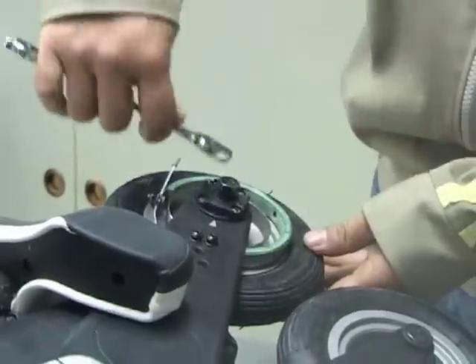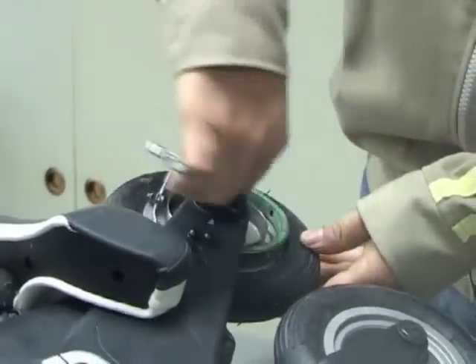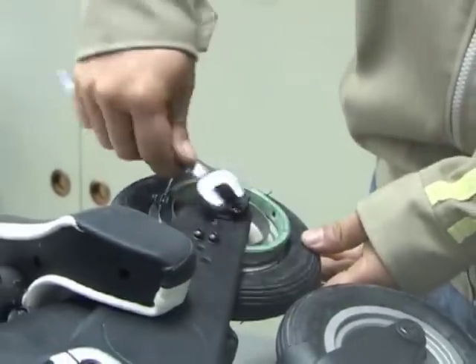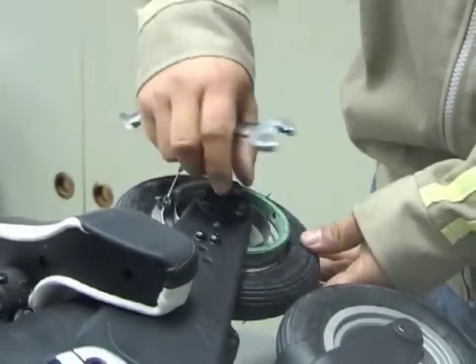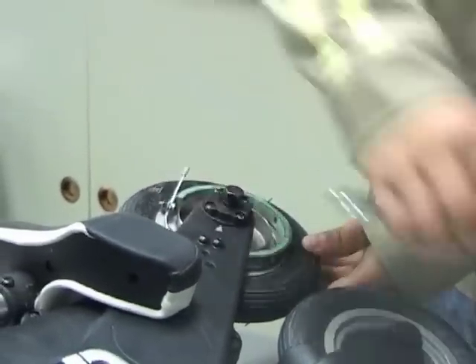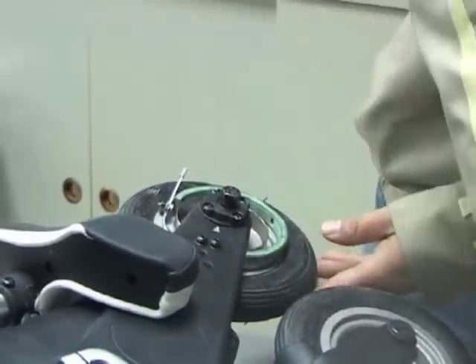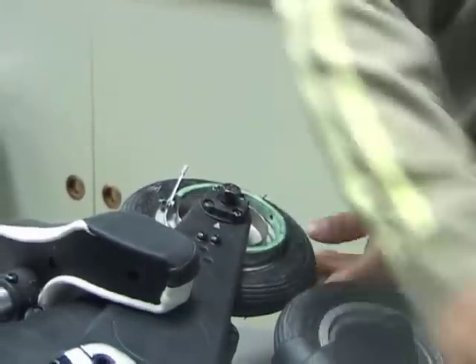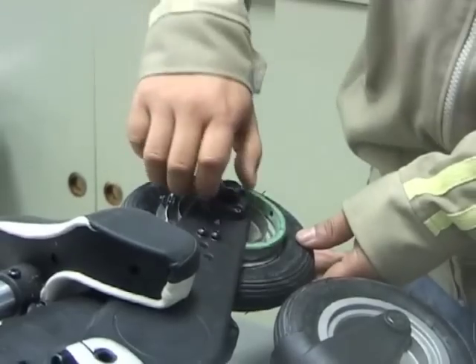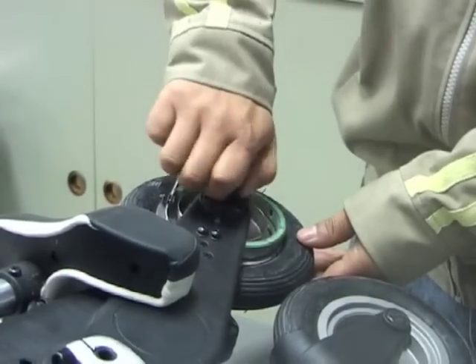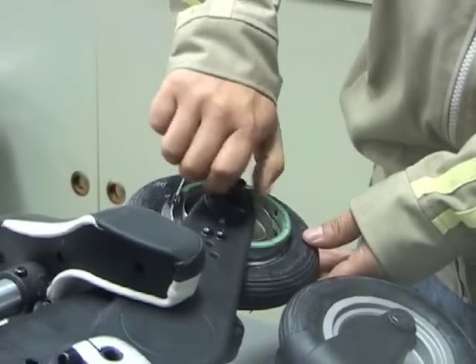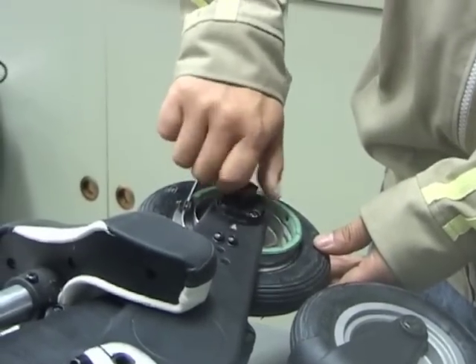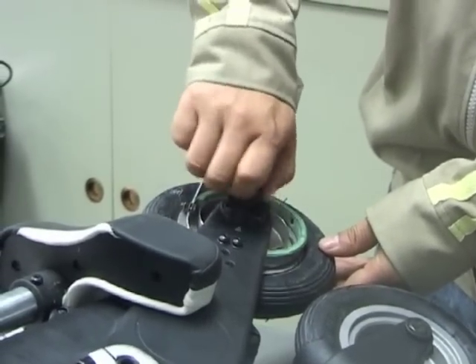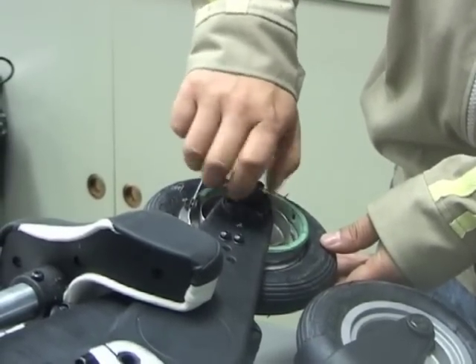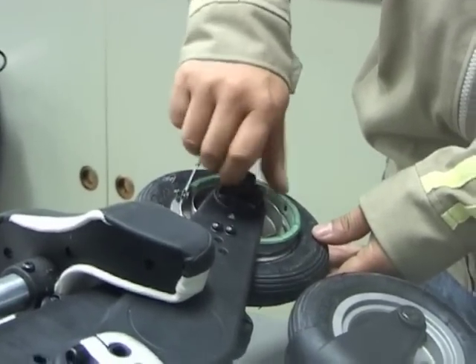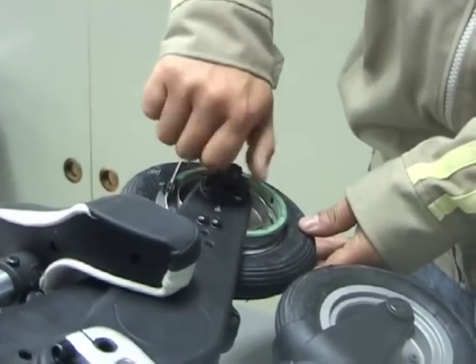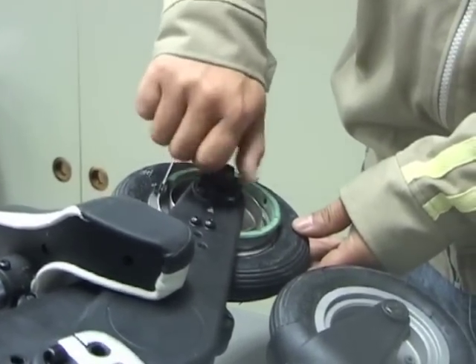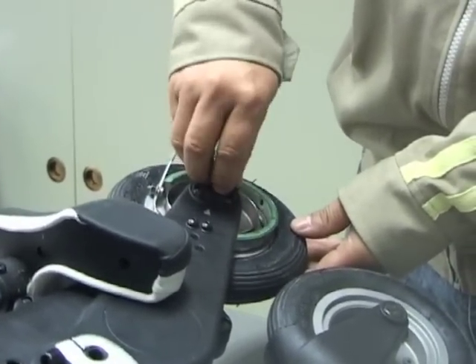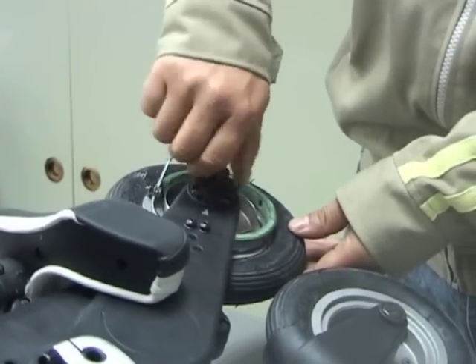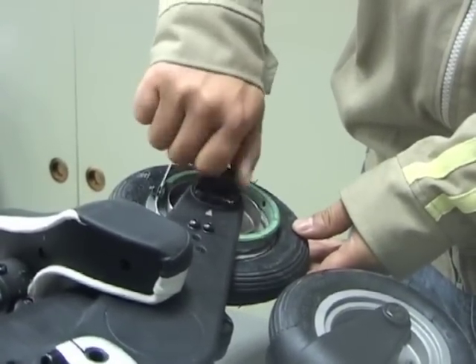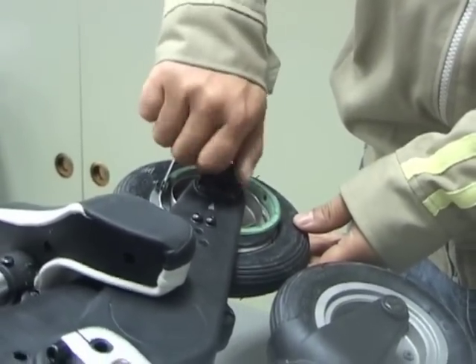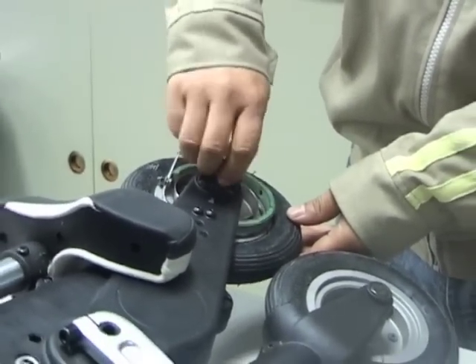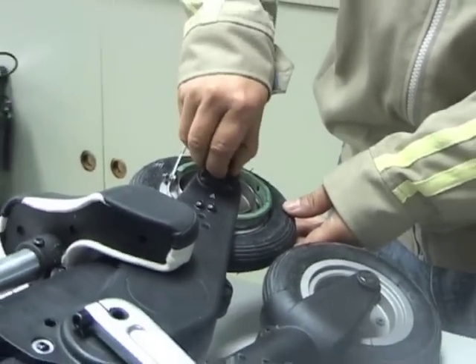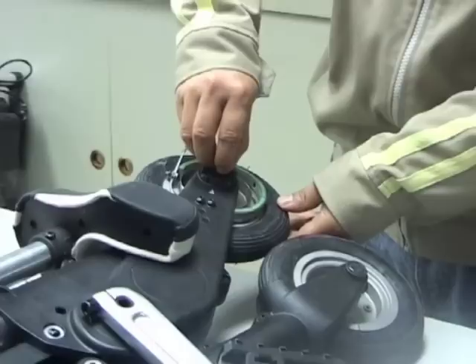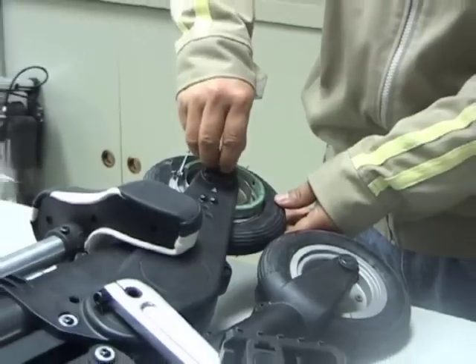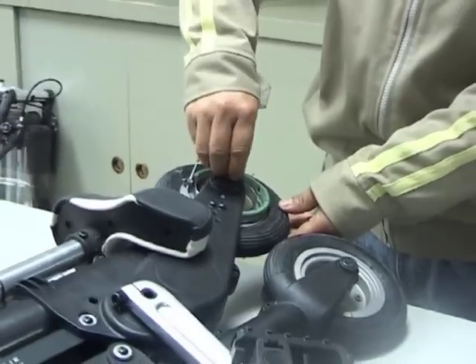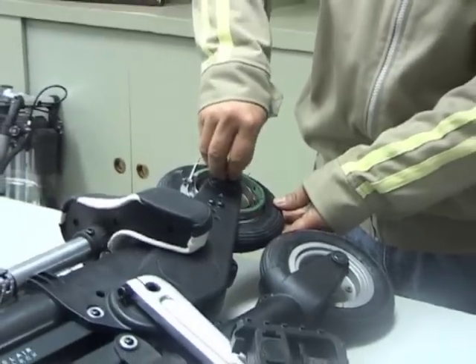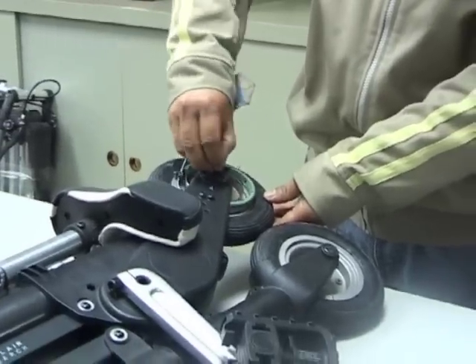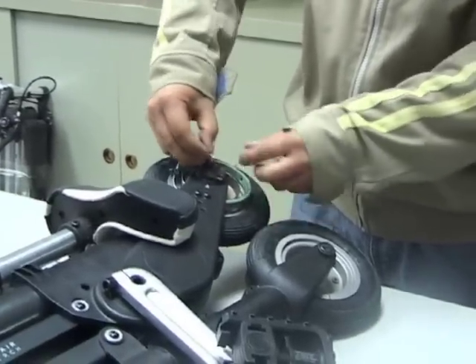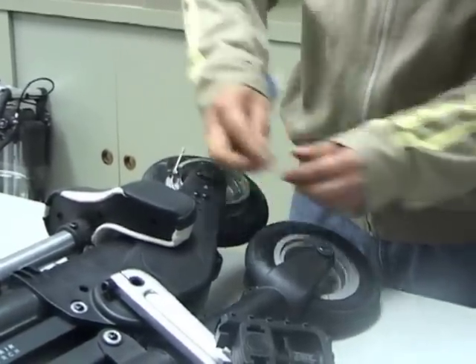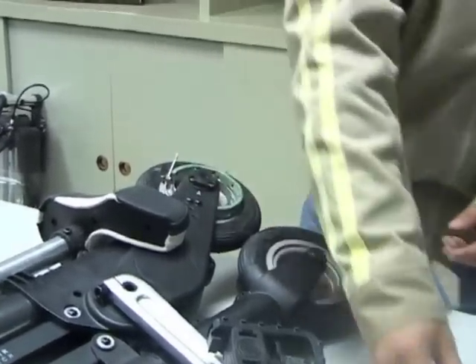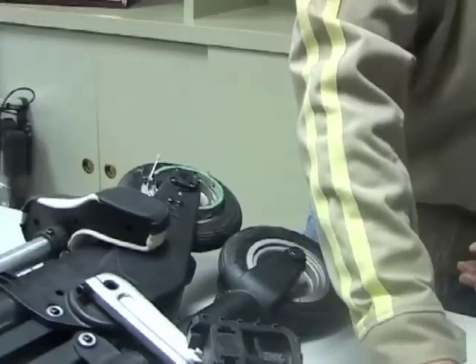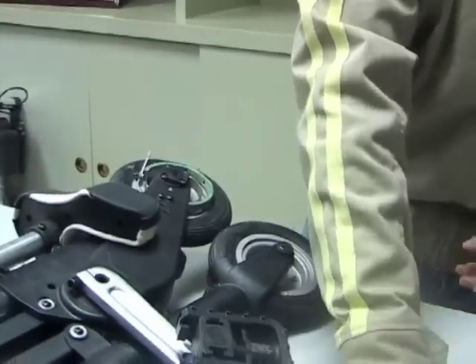Remove the left-hand bolt, remembering that it is a left-hand thread so it must be turned clockwise to remove it. Also withdraw the spring washer.